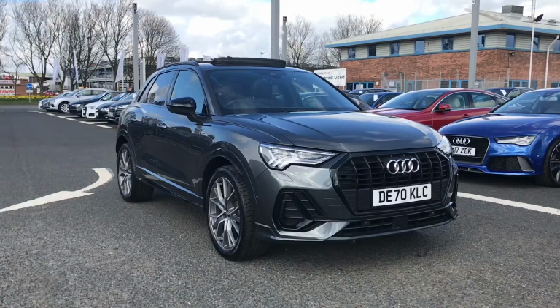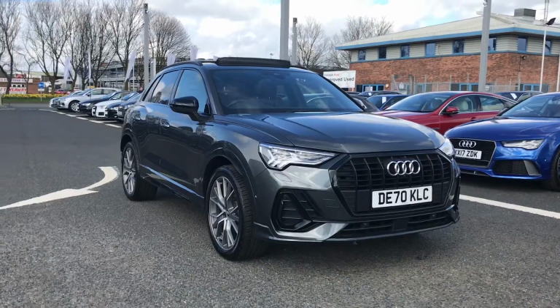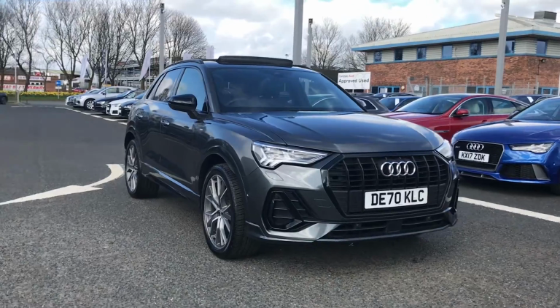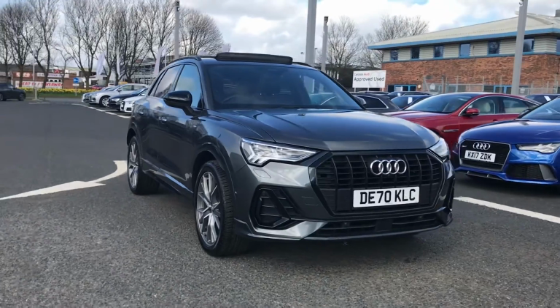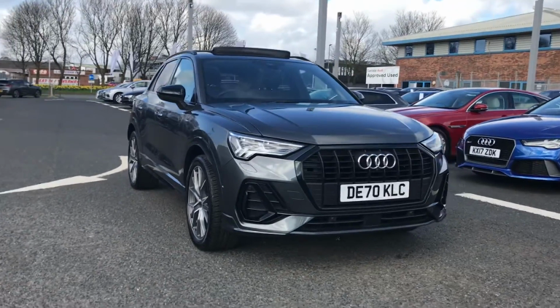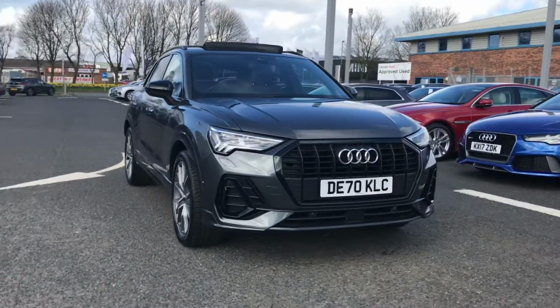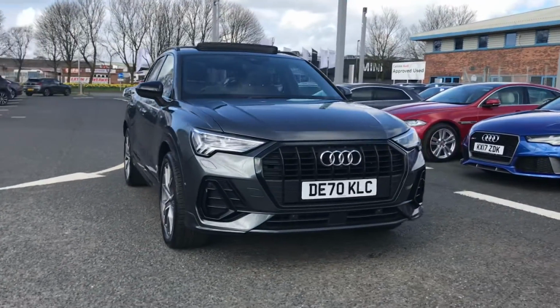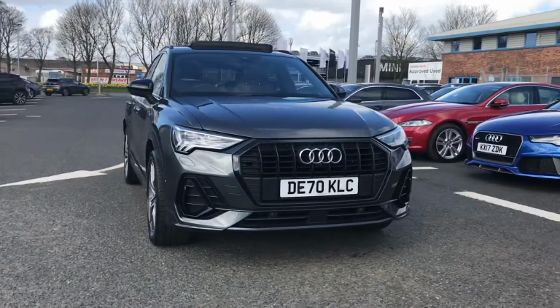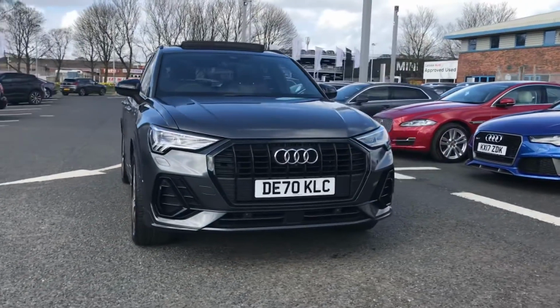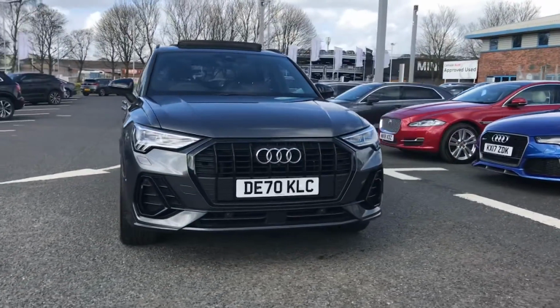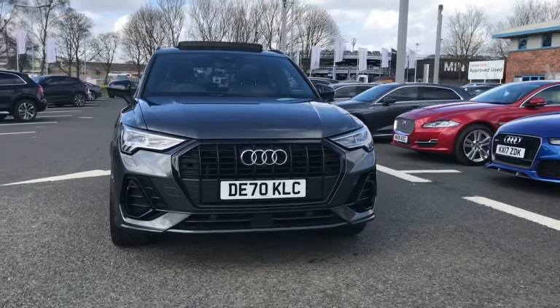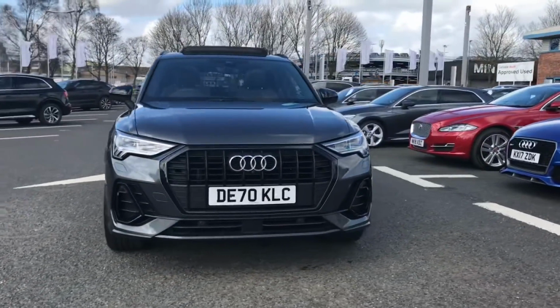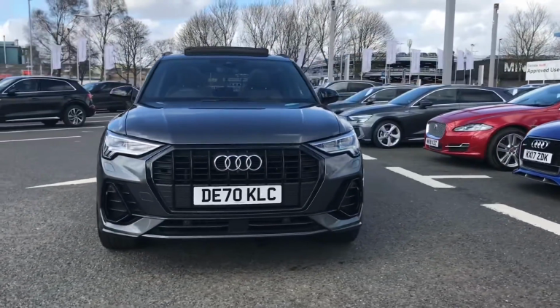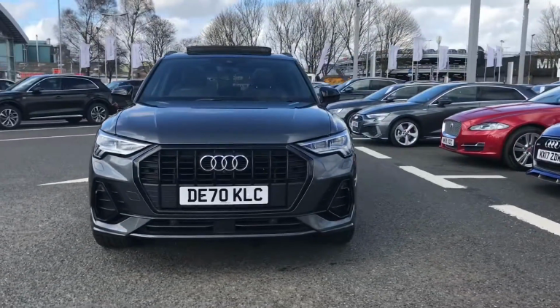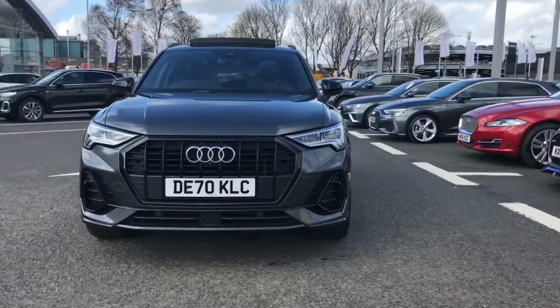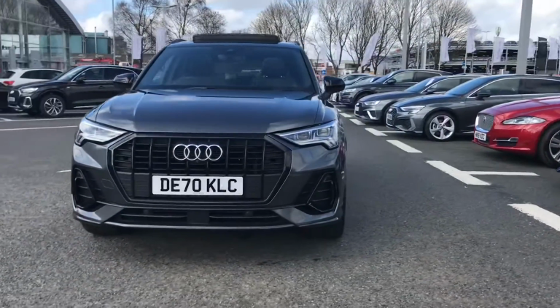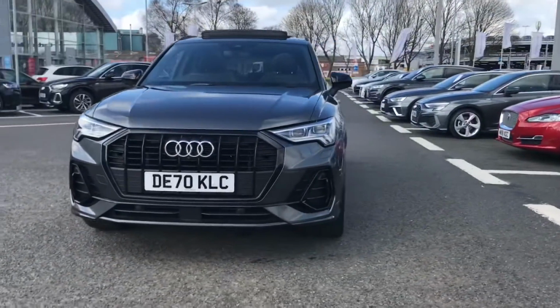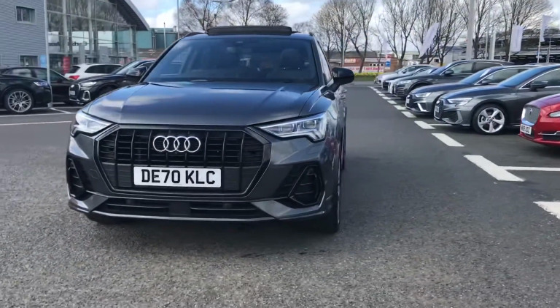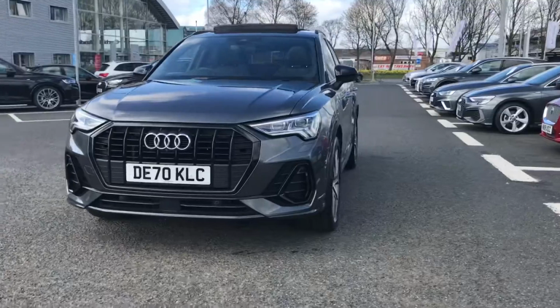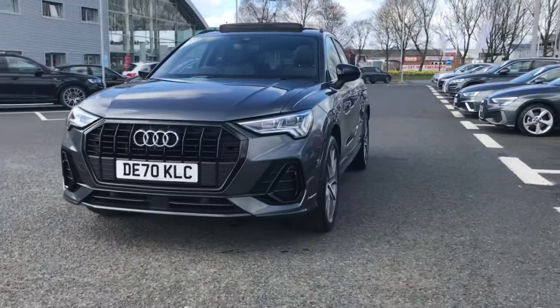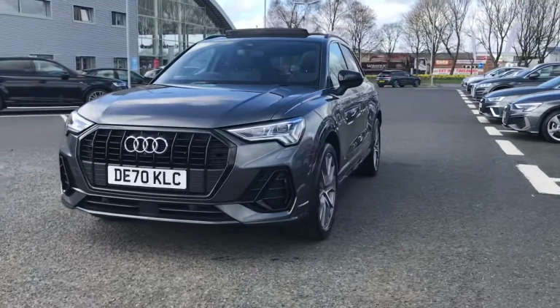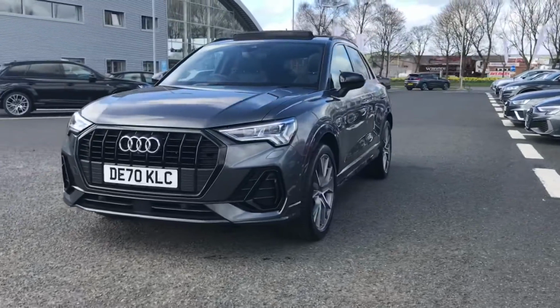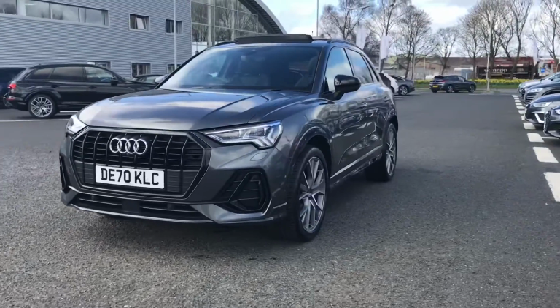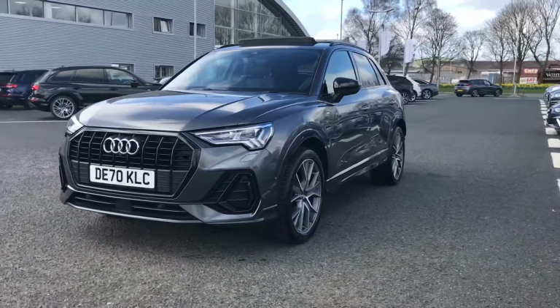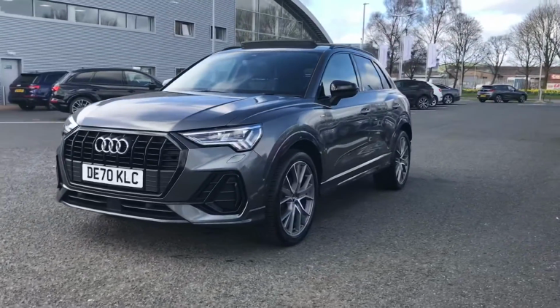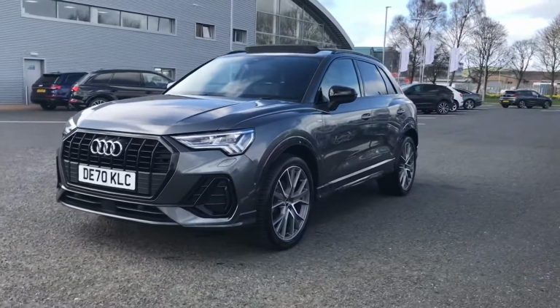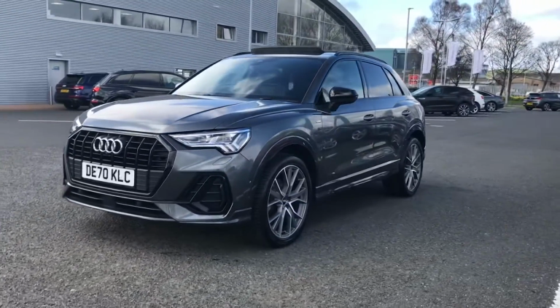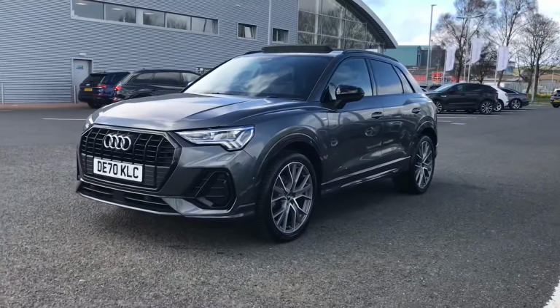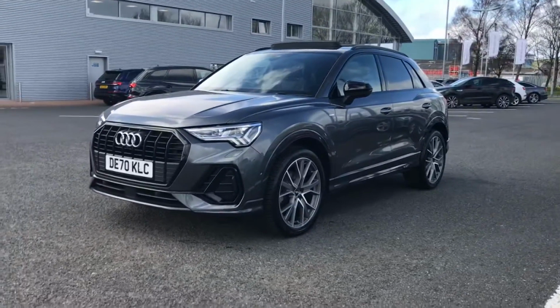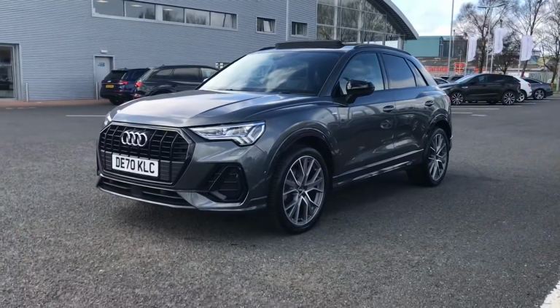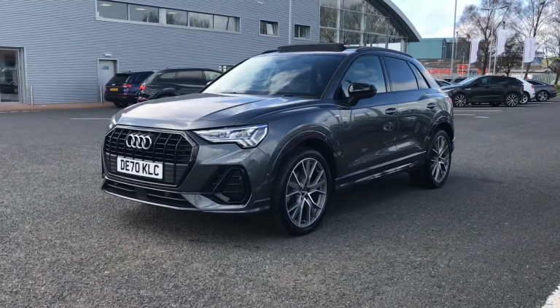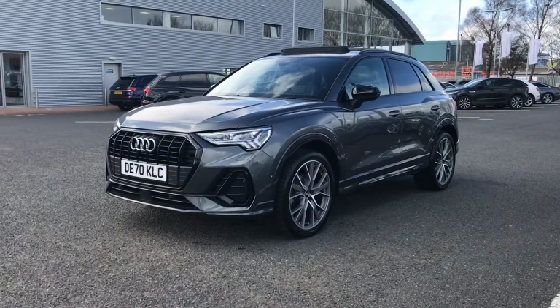Hi and welcome to Carlyle Audi. My name is Taylor and today I'm really excited to be showing you around this Audi approved Q3 Vorsprung that we do have in stock.